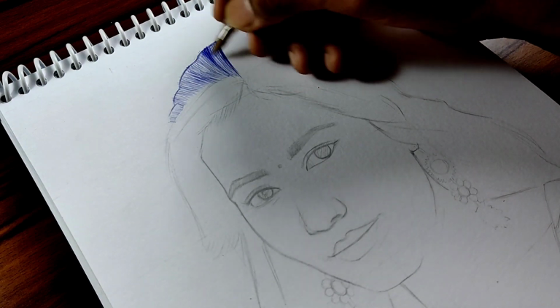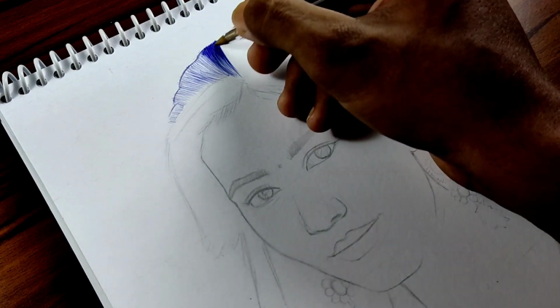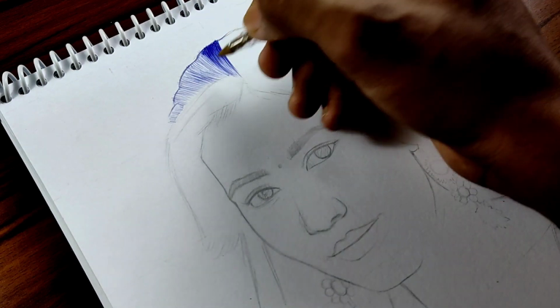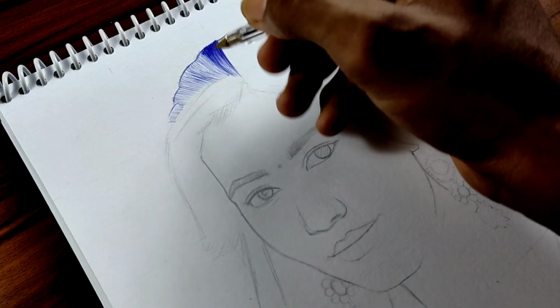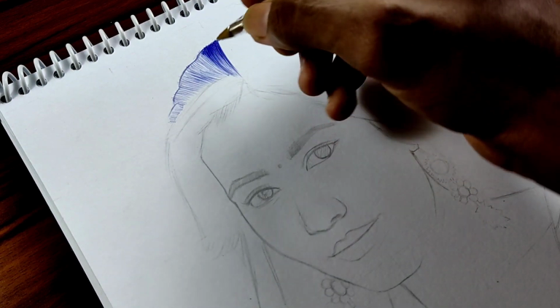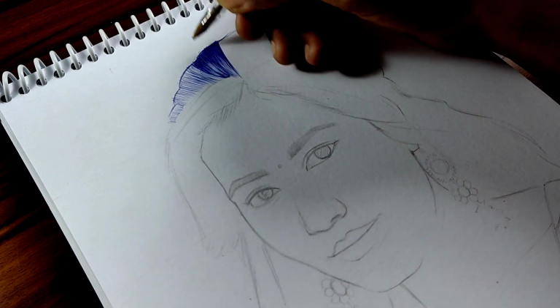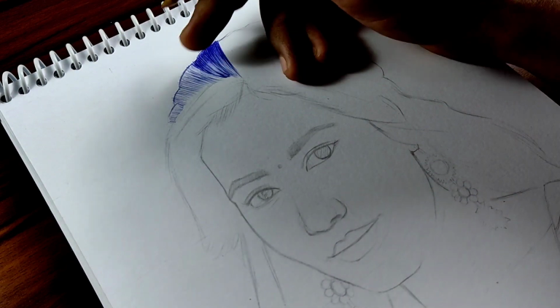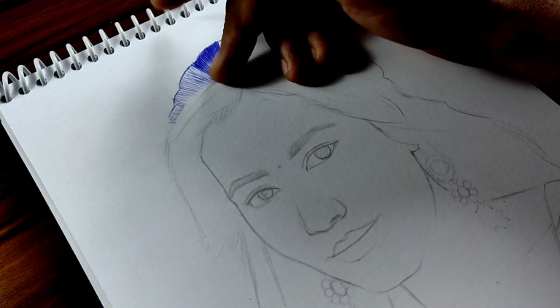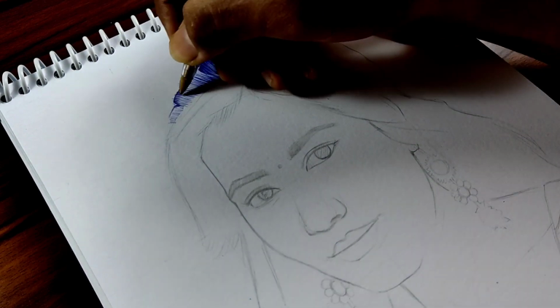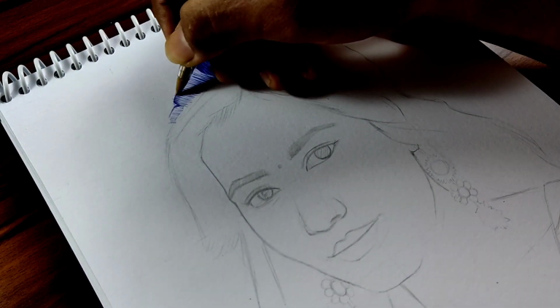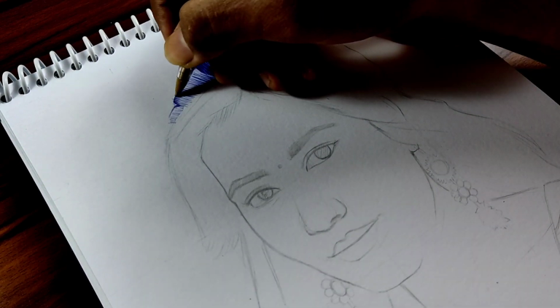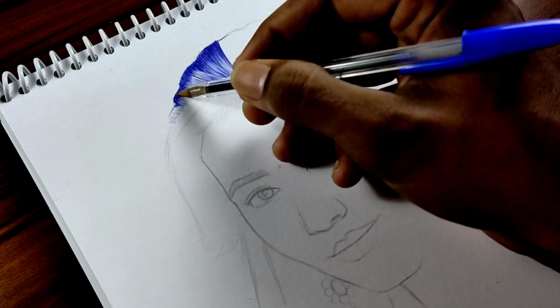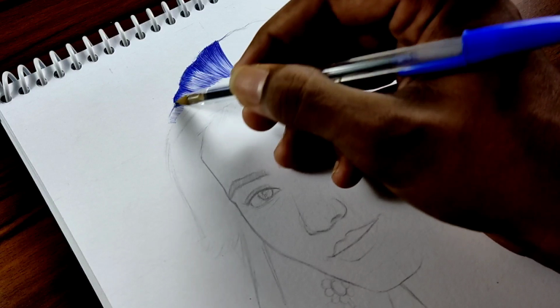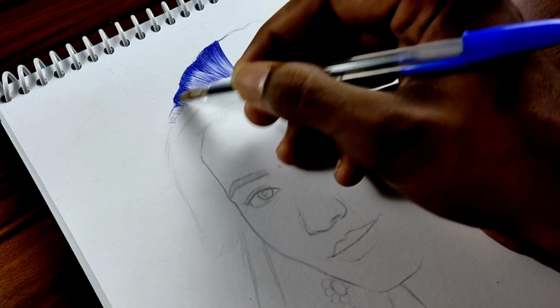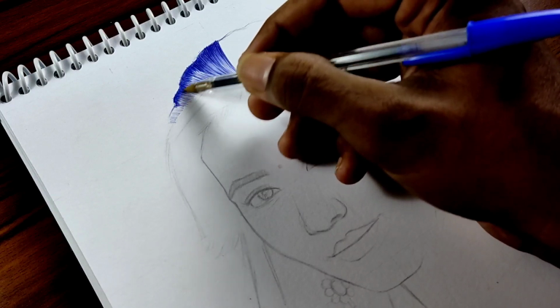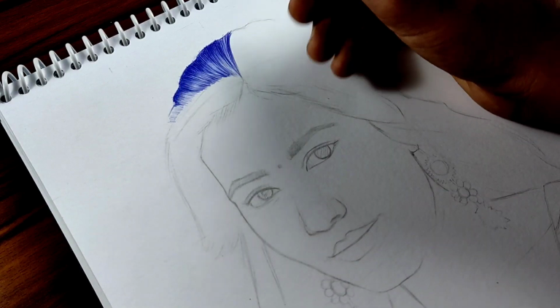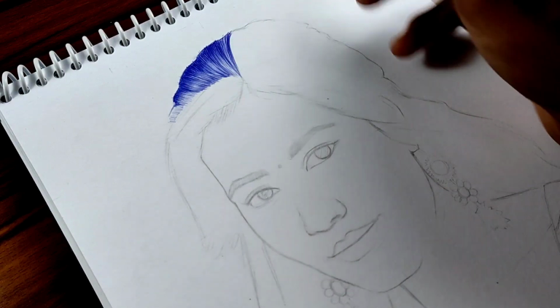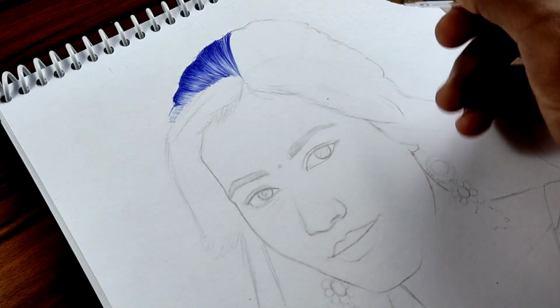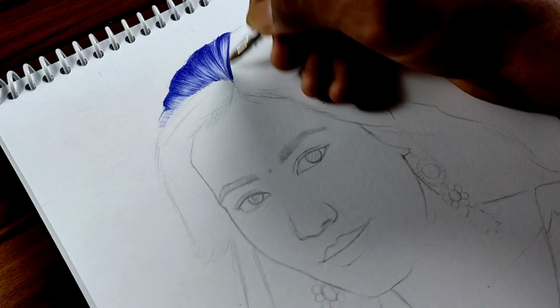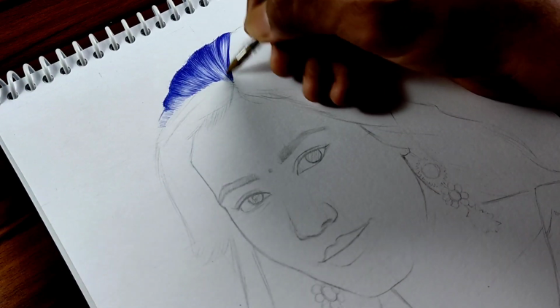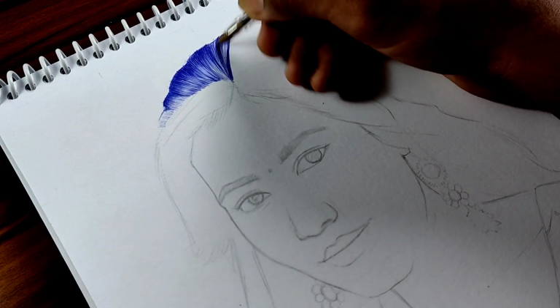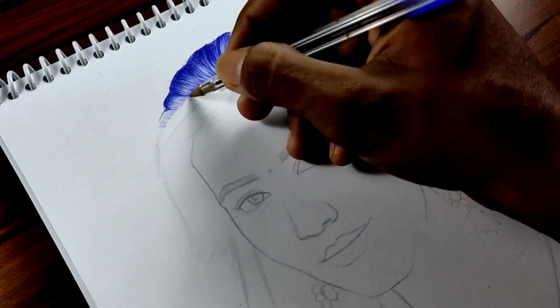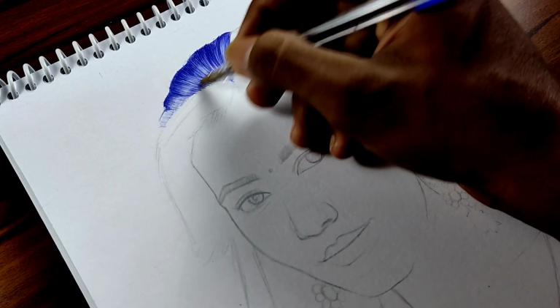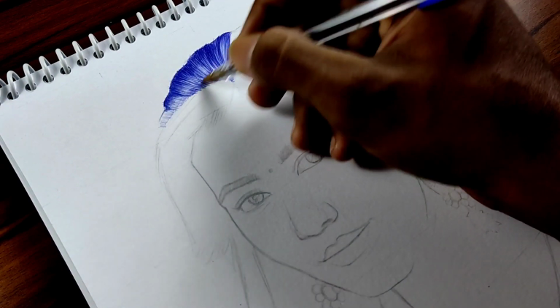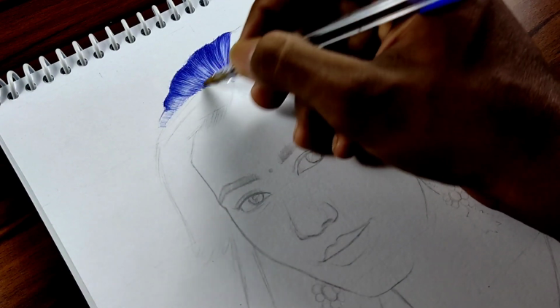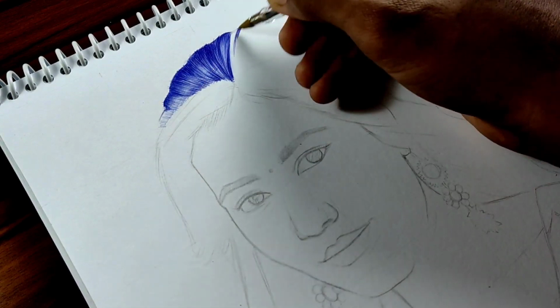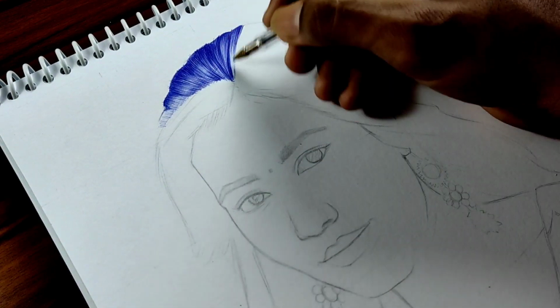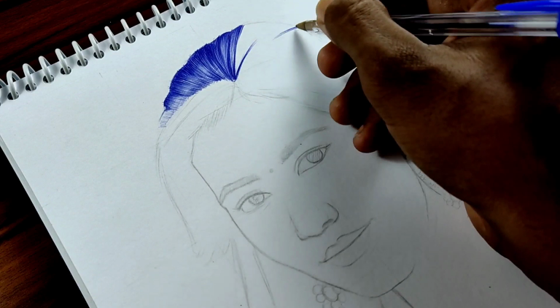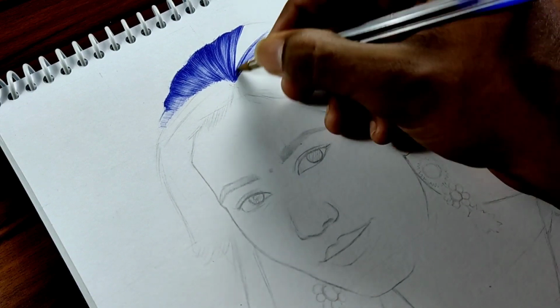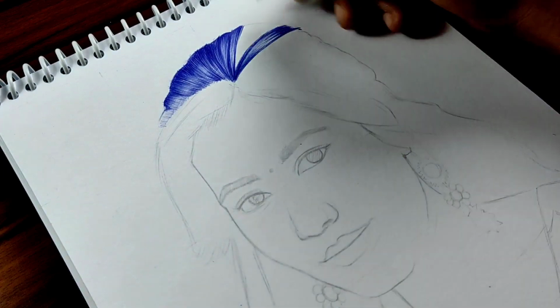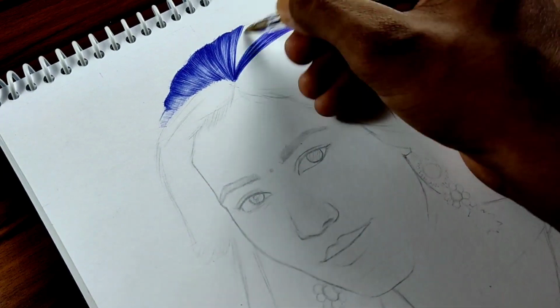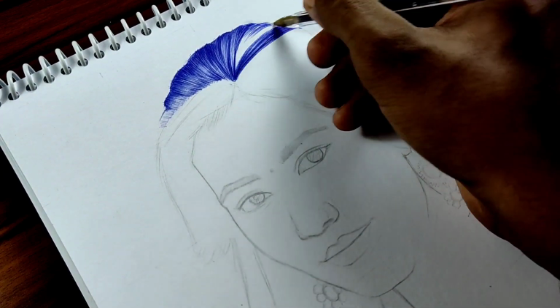Friends, I really like how the drawing turned out but there are a few corrections here and there. Since I'm drawing with a ballpoint pen I can't correct it after the fact, so hopefully in the next drawing I'll be doing it perfectly.